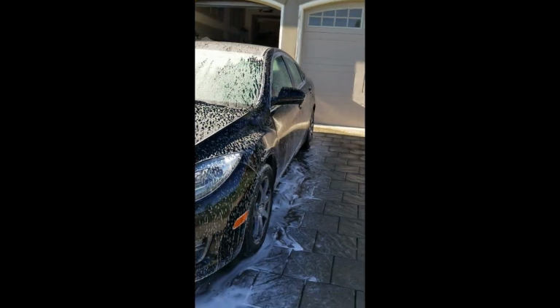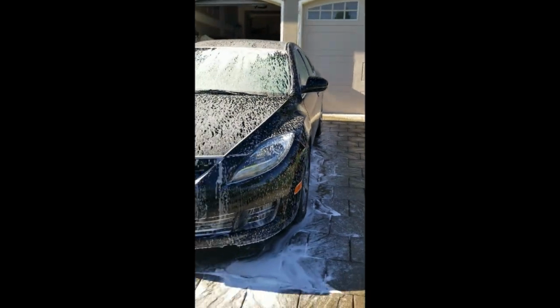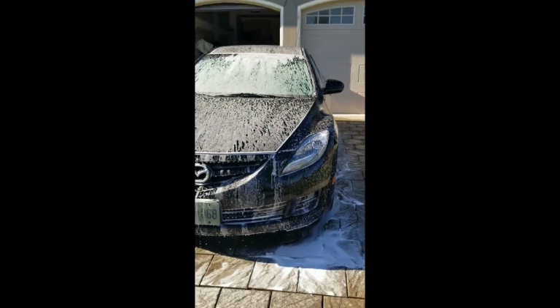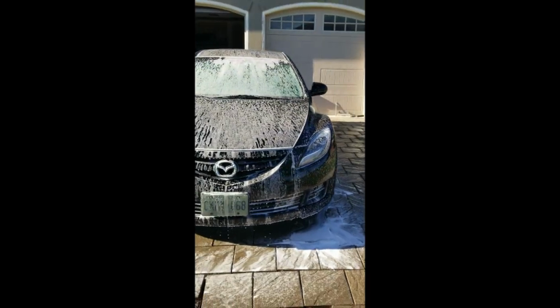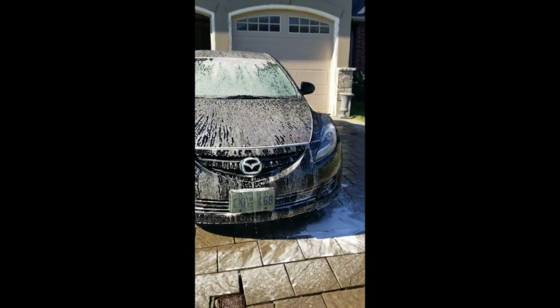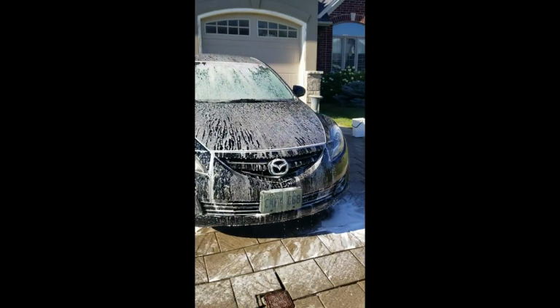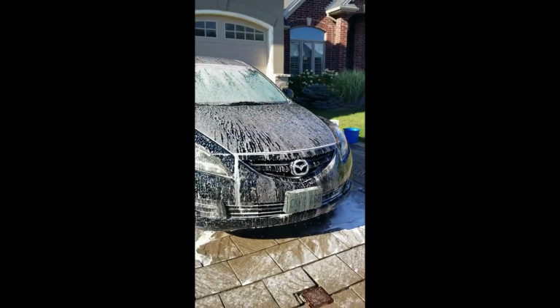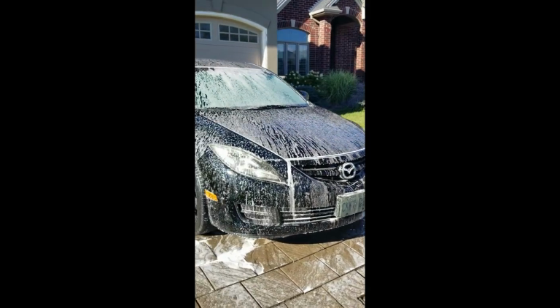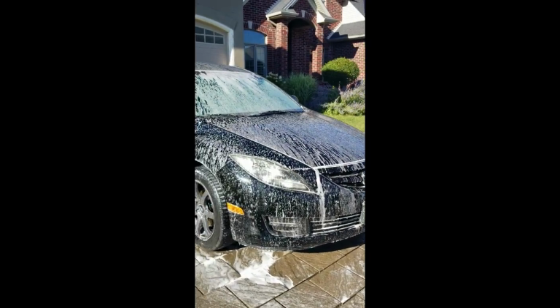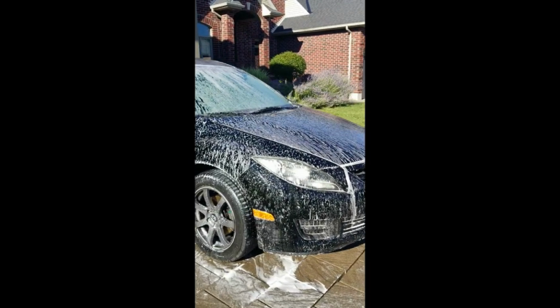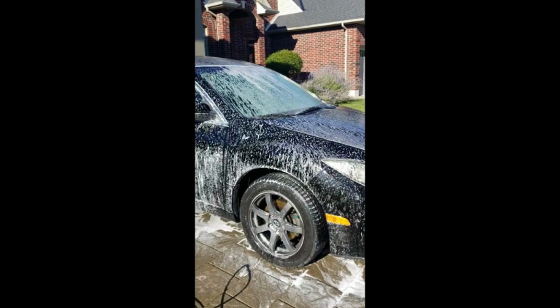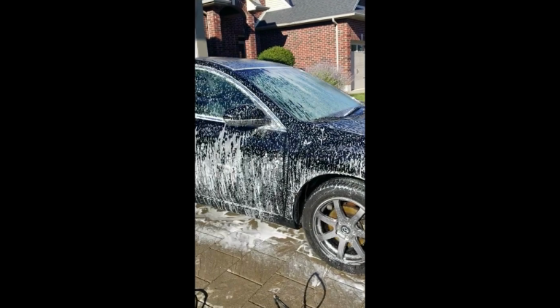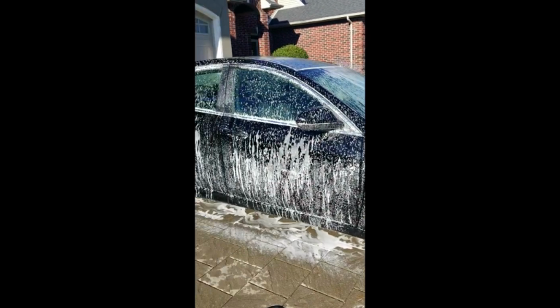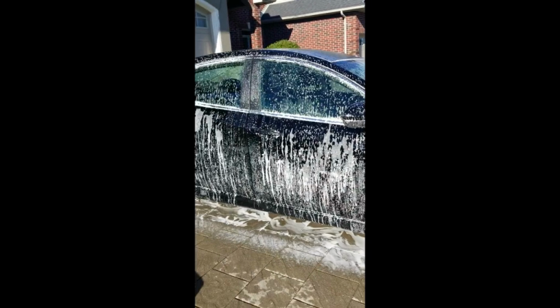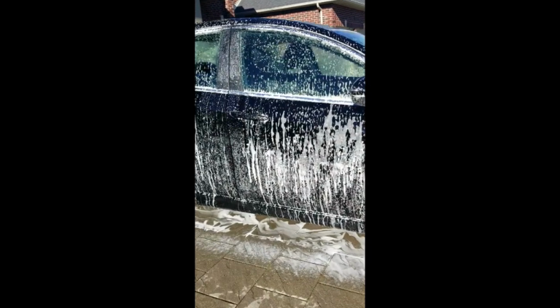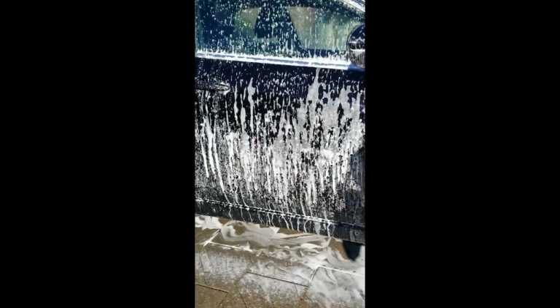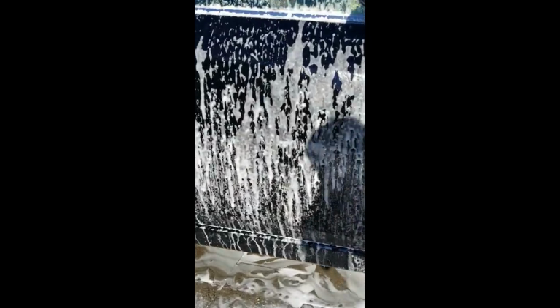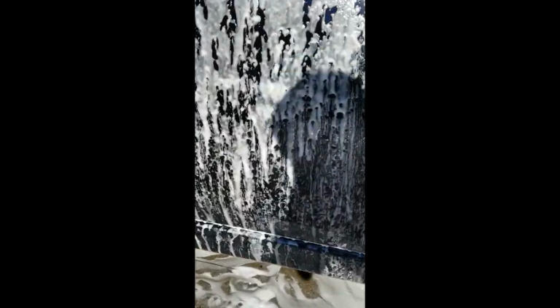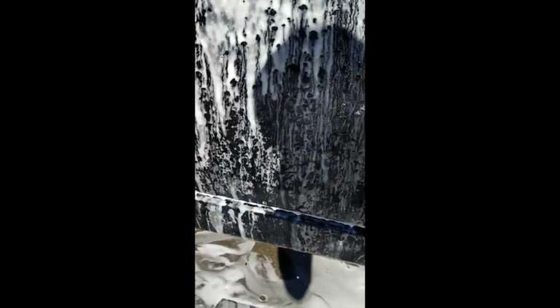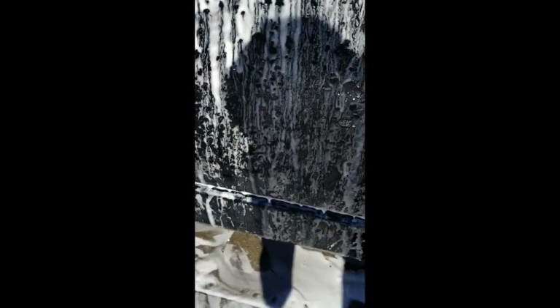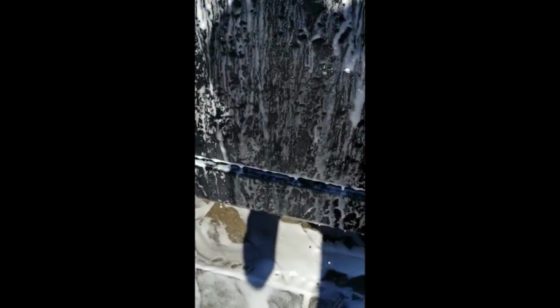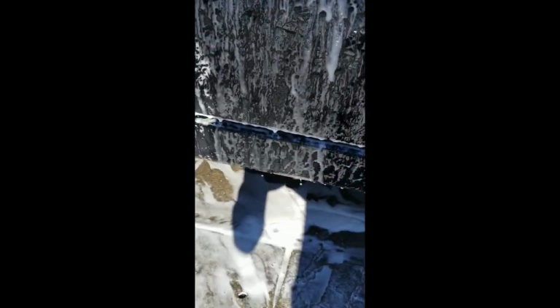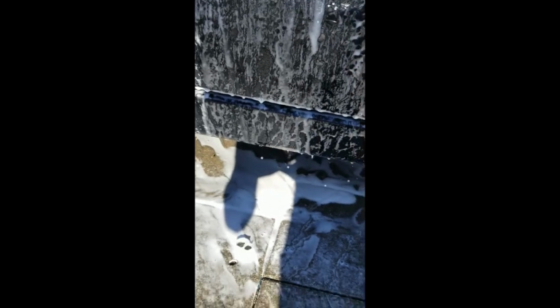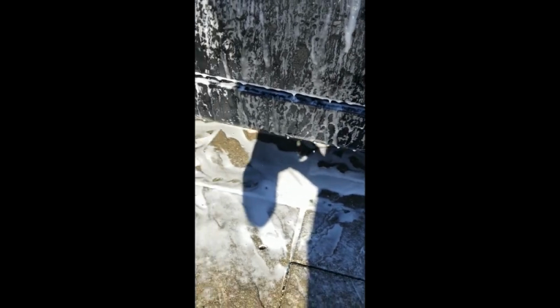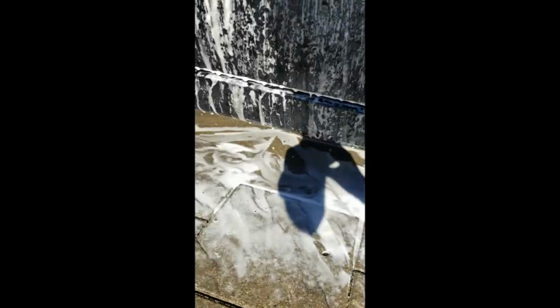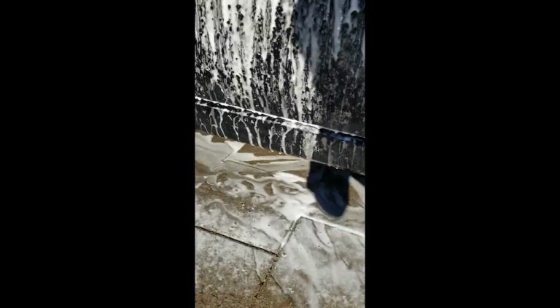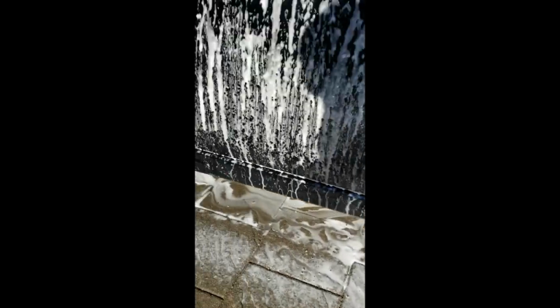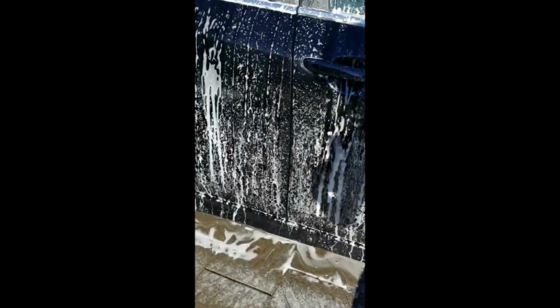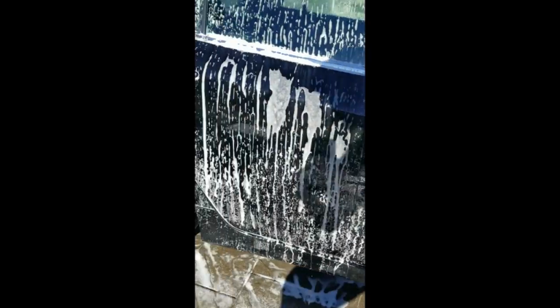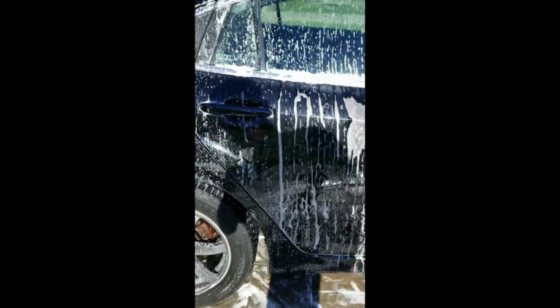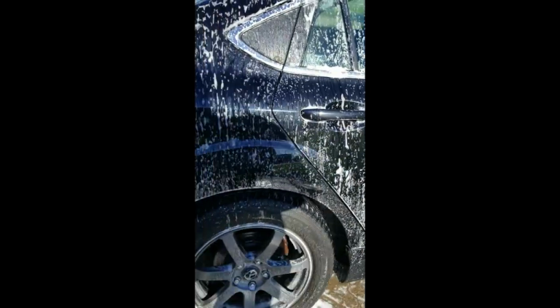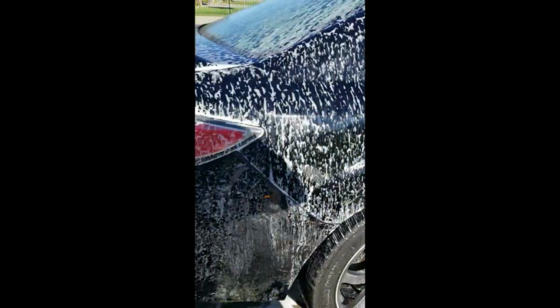We're going to give it a nice gentle exterior foam wash, let it soak in — the cleaning agent will do its job. If you're working in the summer sun like I am, make sure to move quickly with your next few steps.